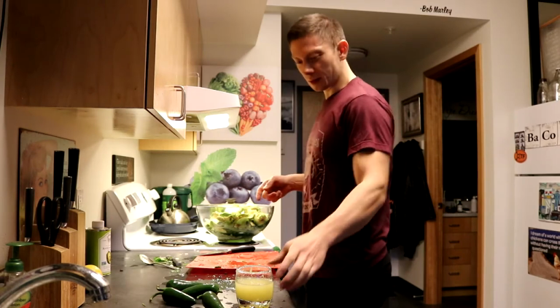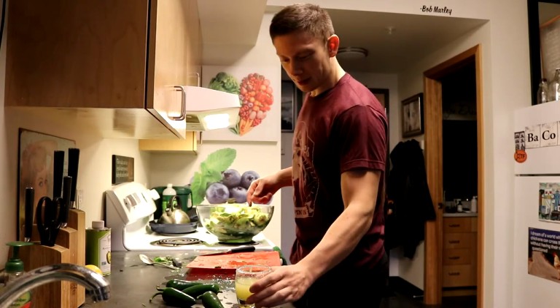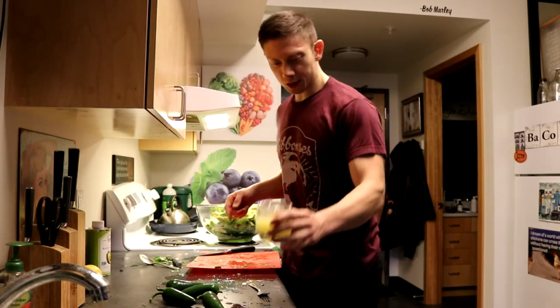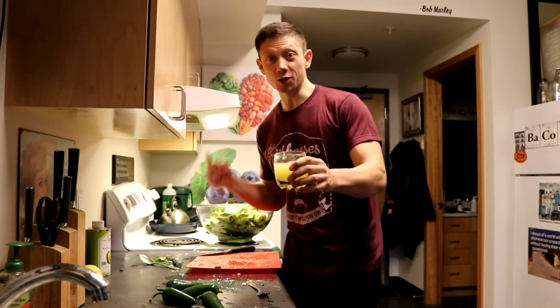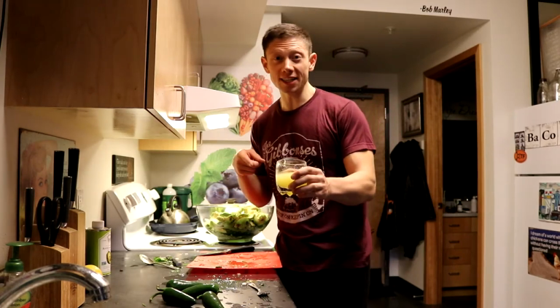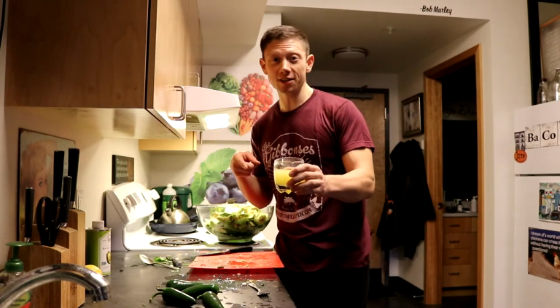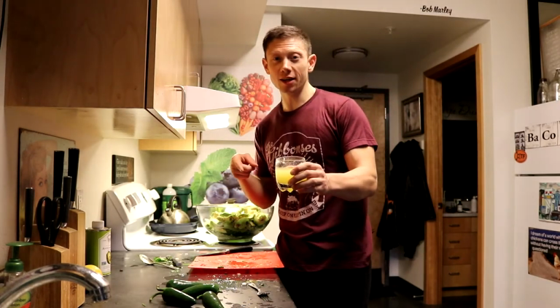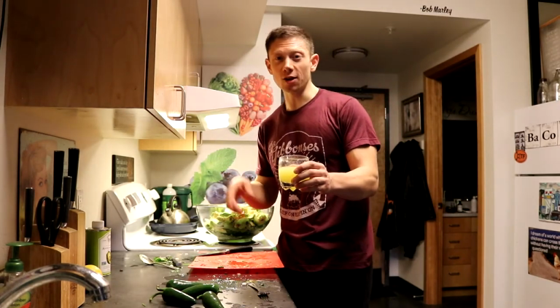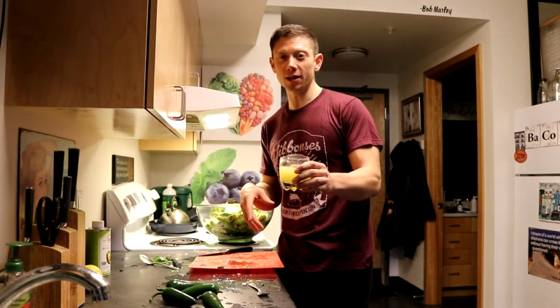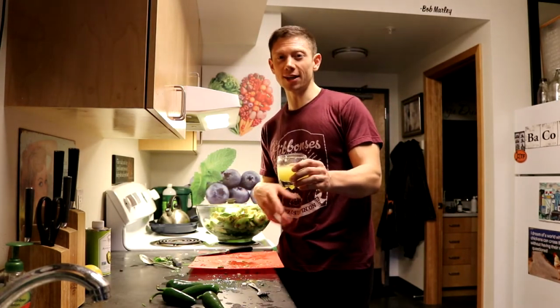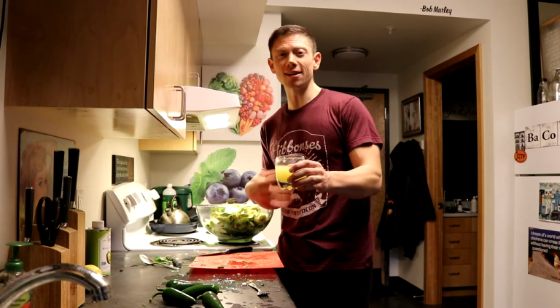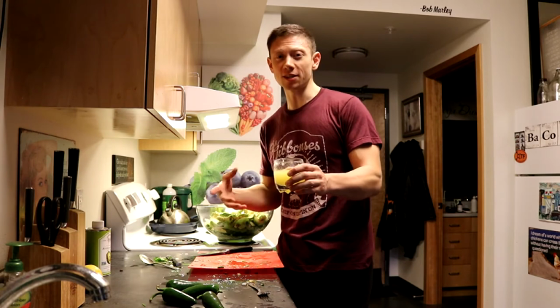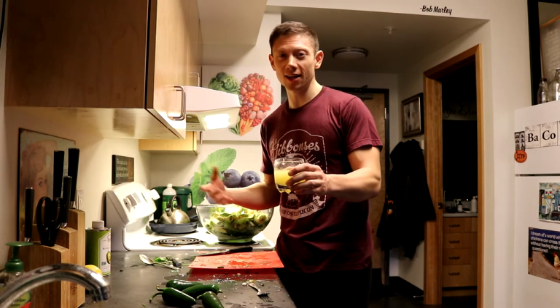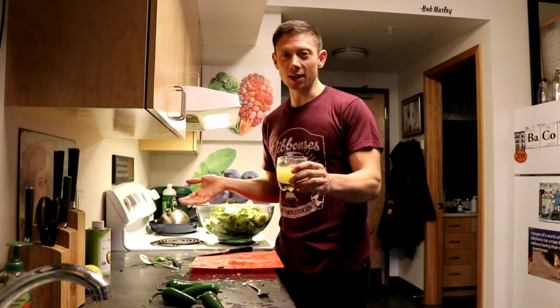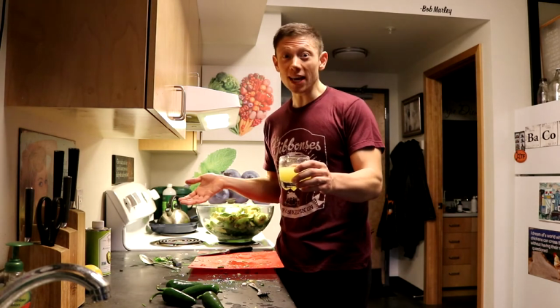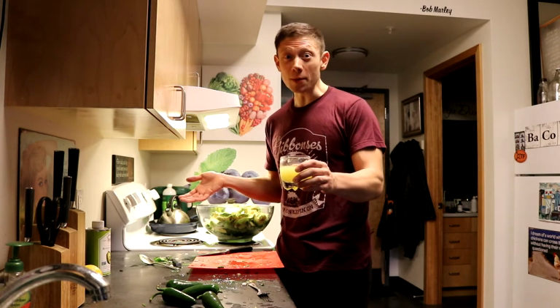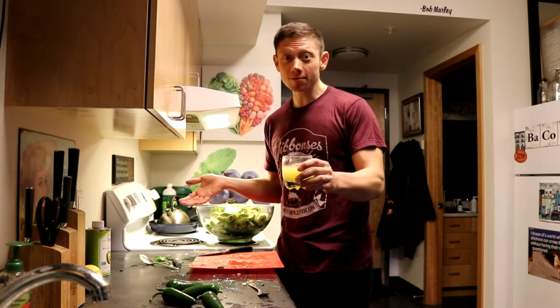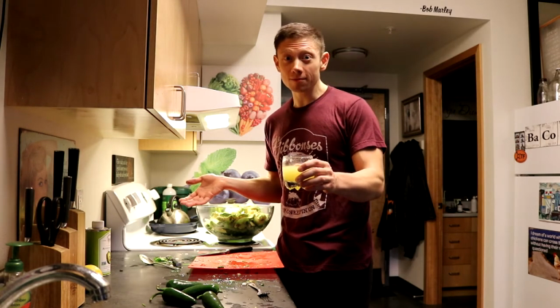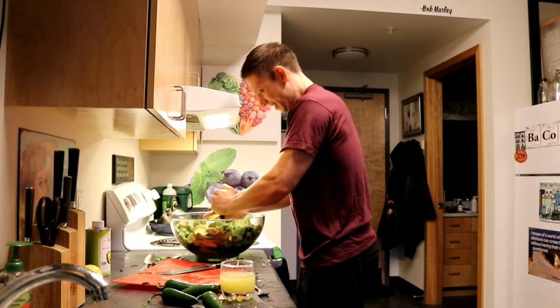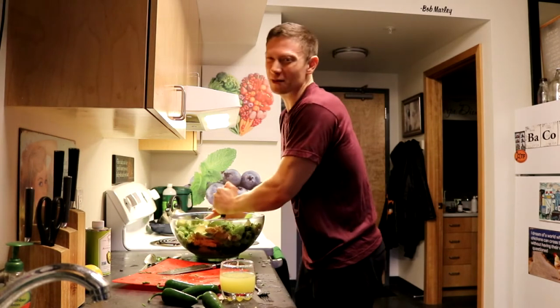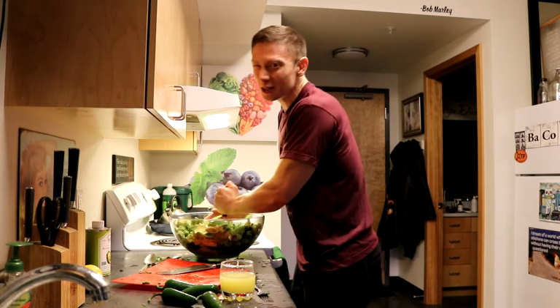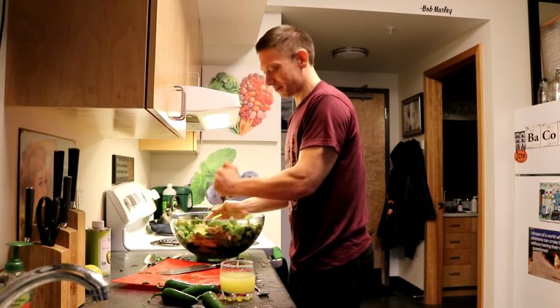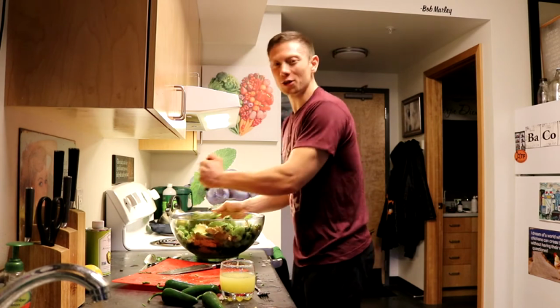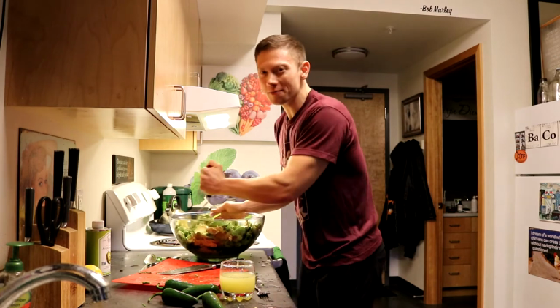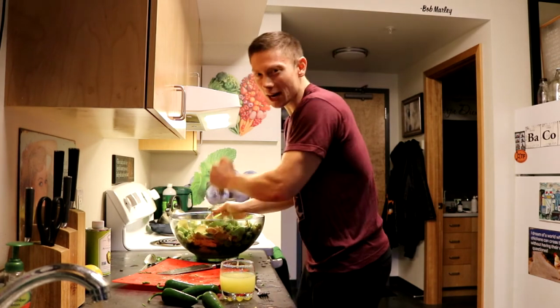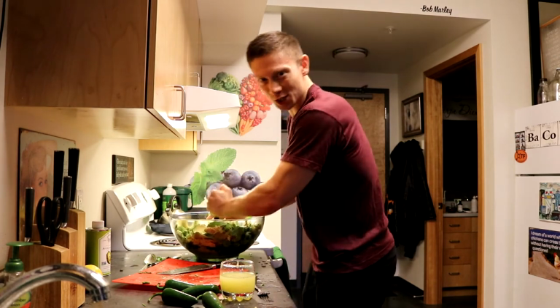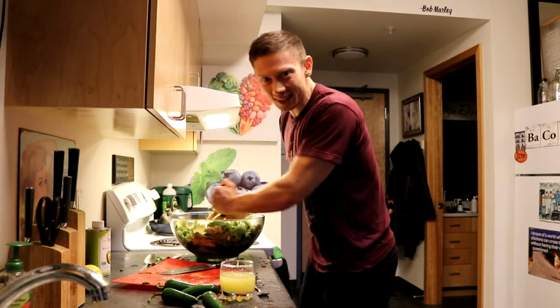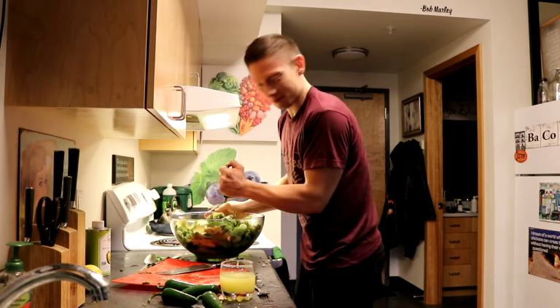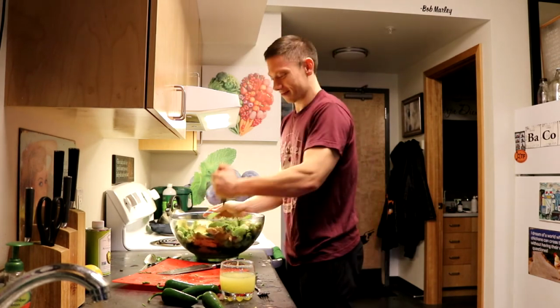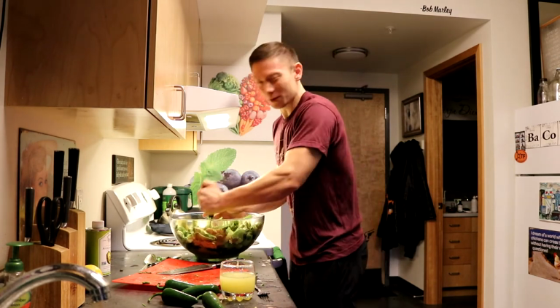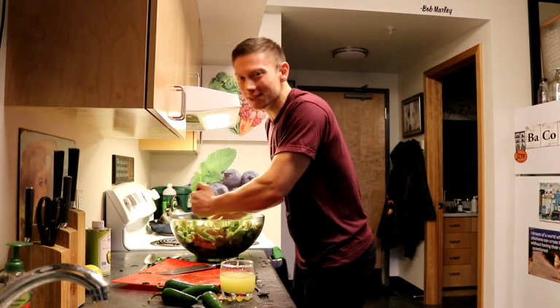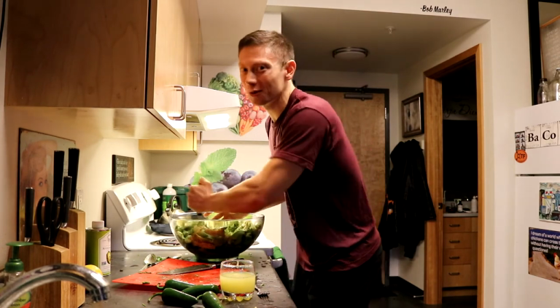We got the lemon juice. I took all the seeds out because I don't want anybody accidentally eating a lemon seed and then pooping out a lemon. Because I don't want it too chunky — I want it creamy, but I also want it chunky at the same time. I want the best of both worlds.